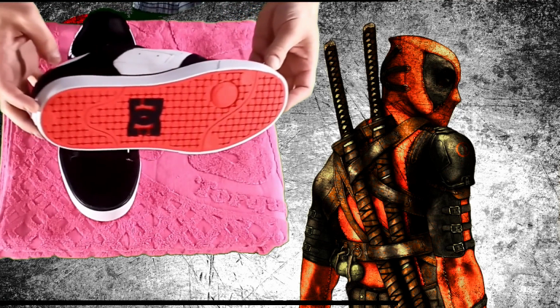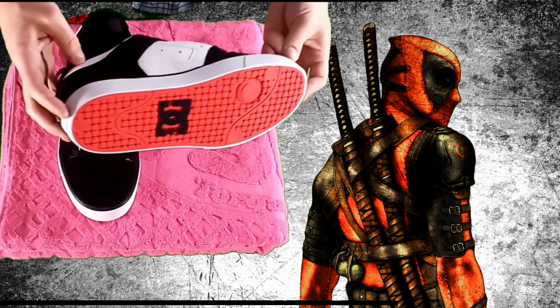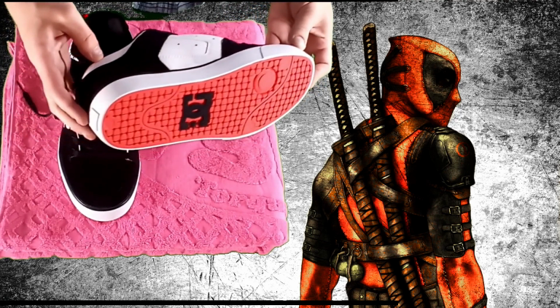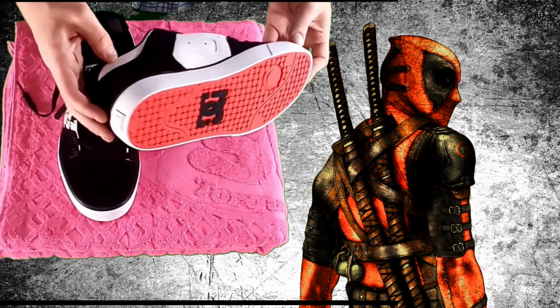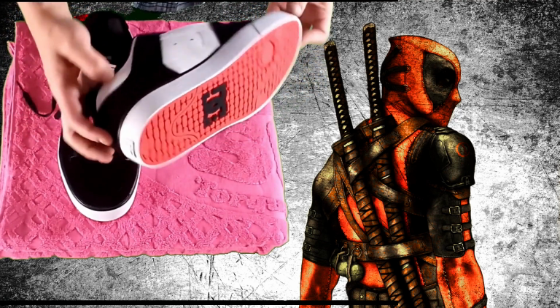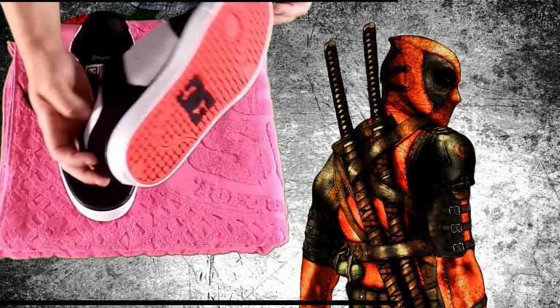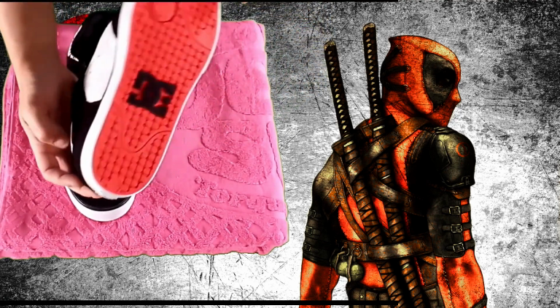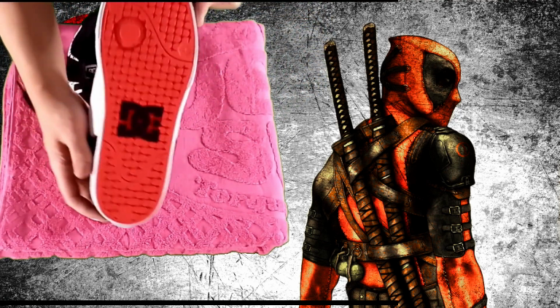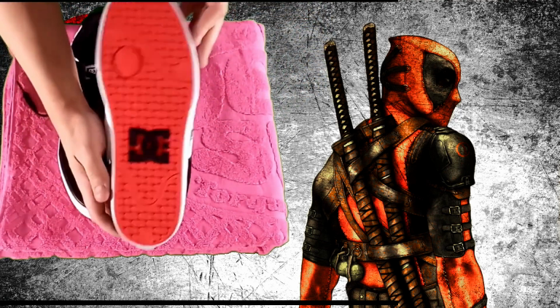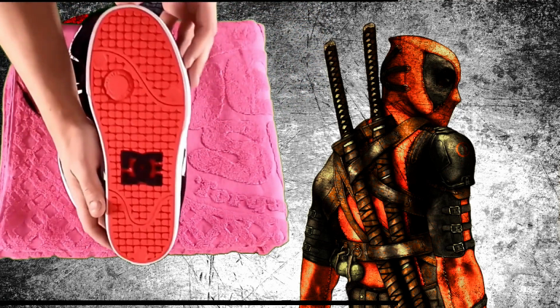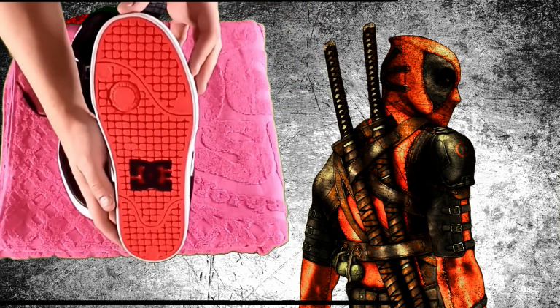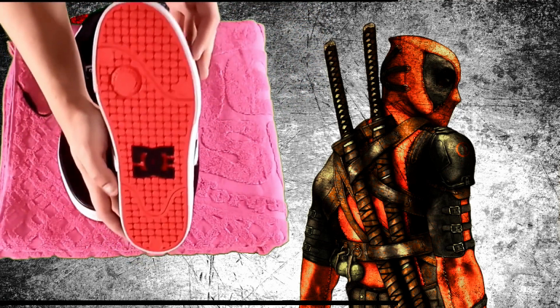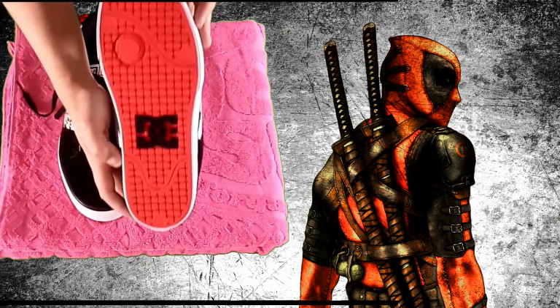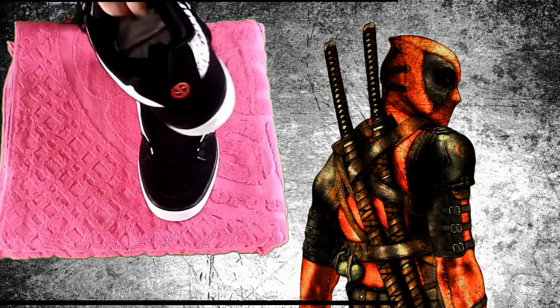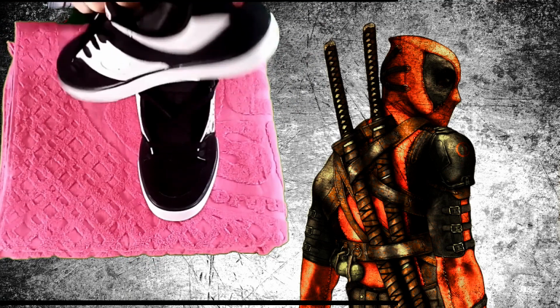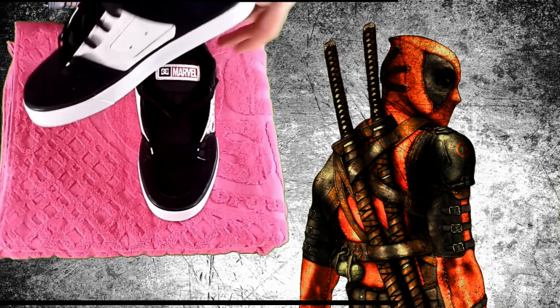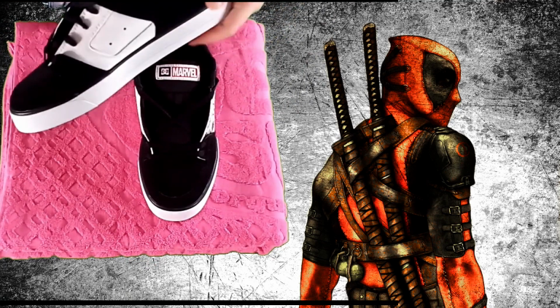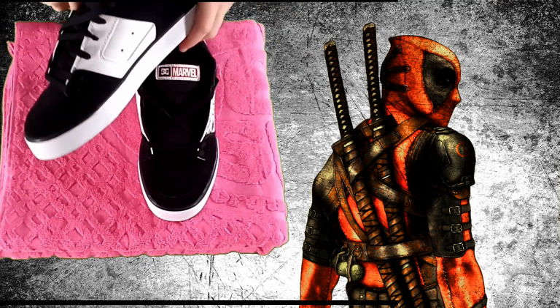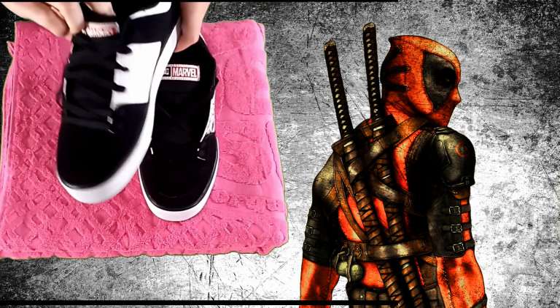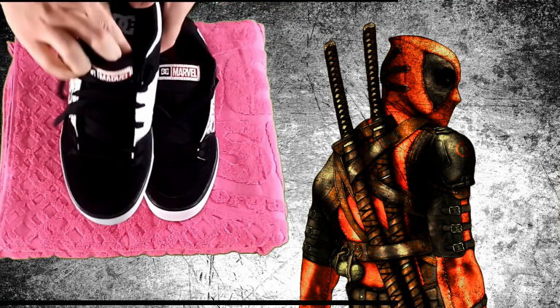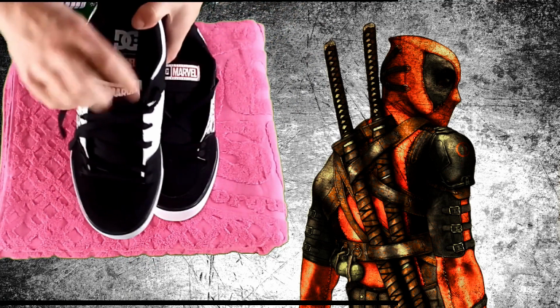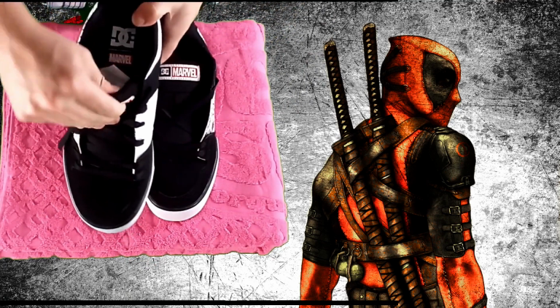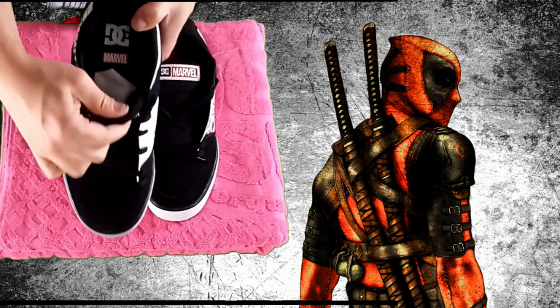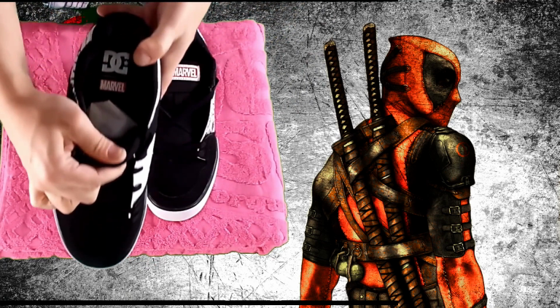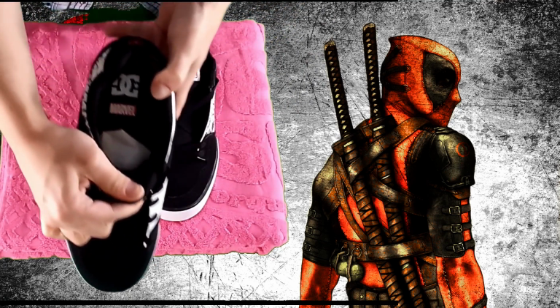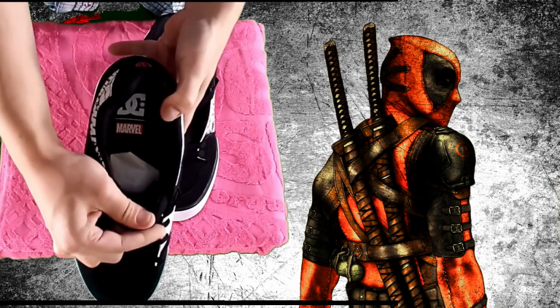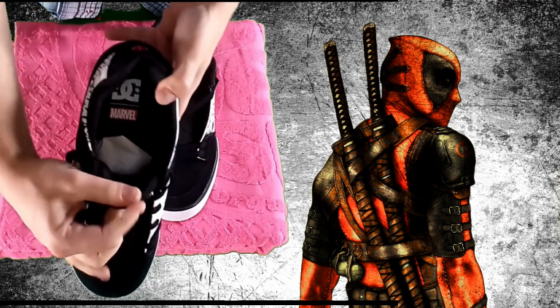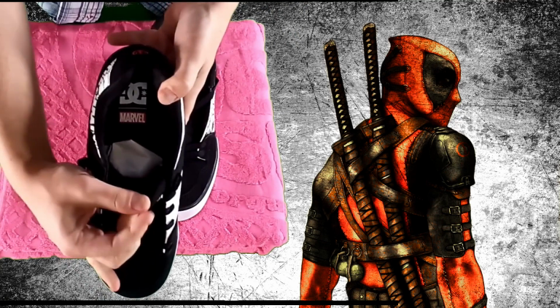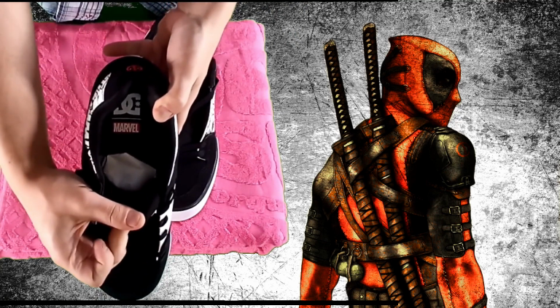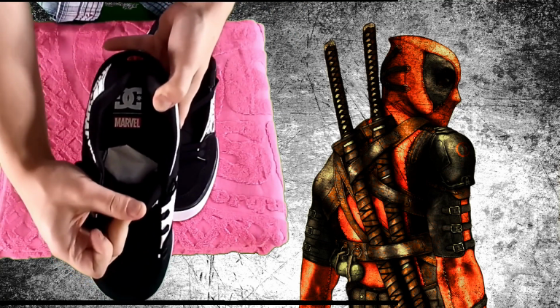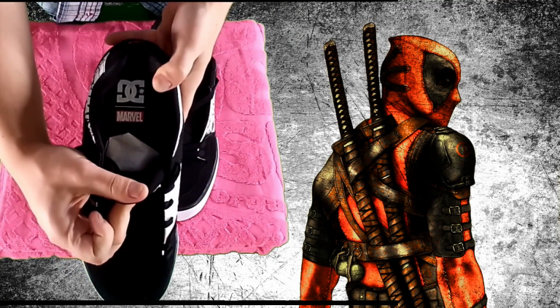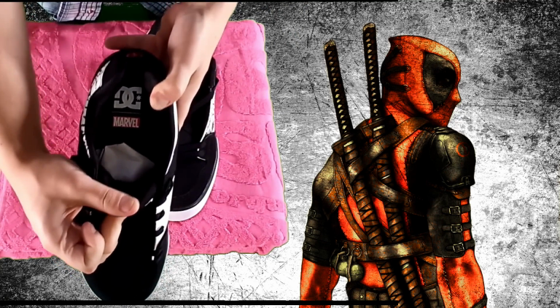It also features the DC trademark pill pattern tread on the bottom of the shoe. This style comes in black and white with retro Deadpool comic book art featuring him tussling with the Juggernaut.